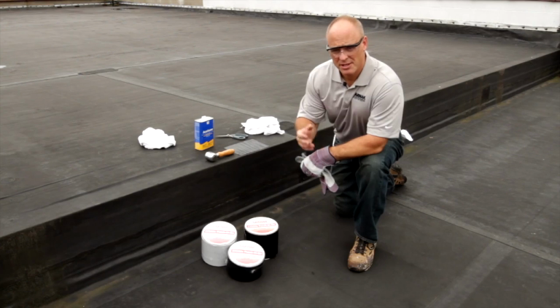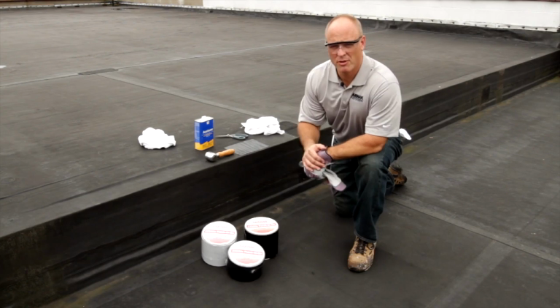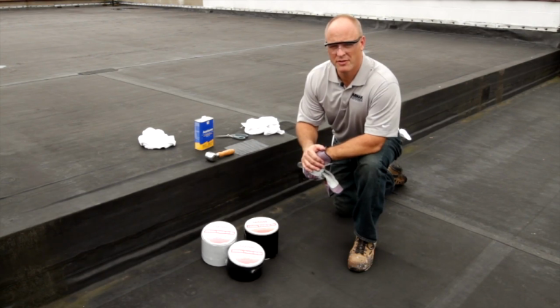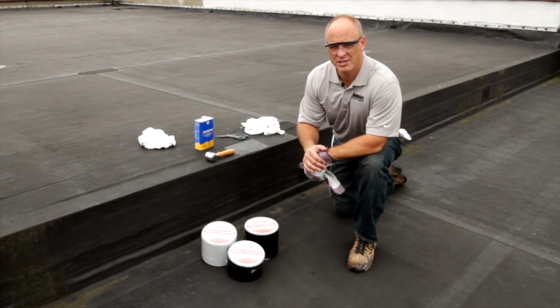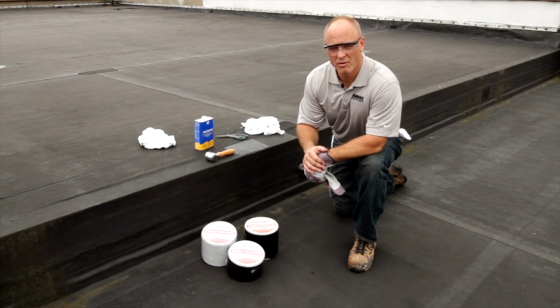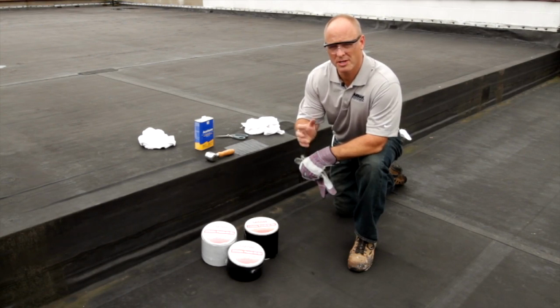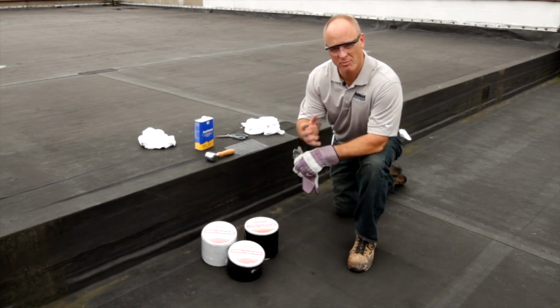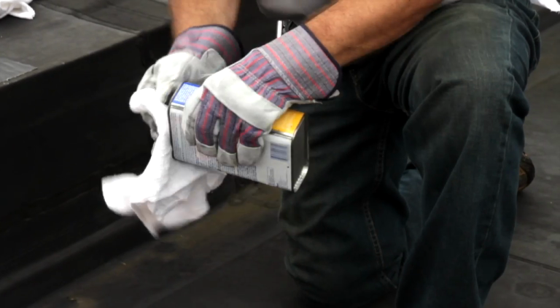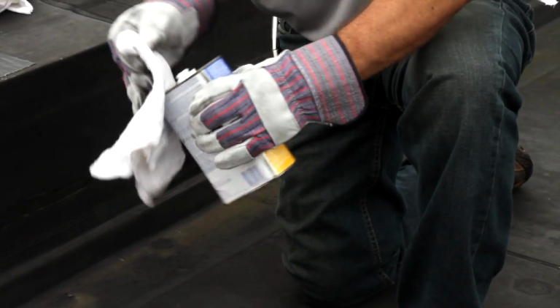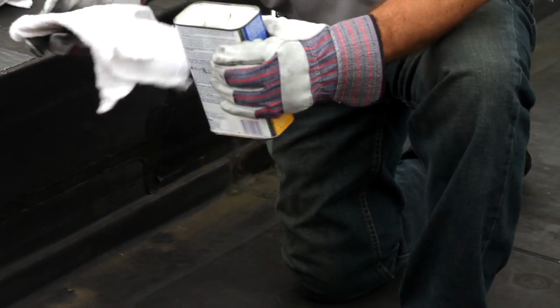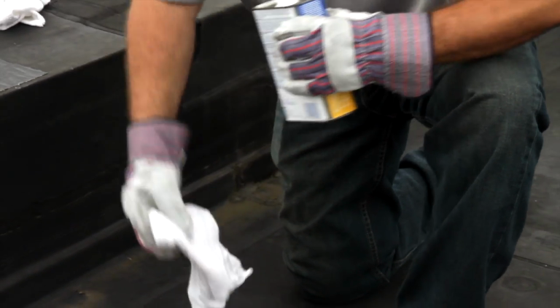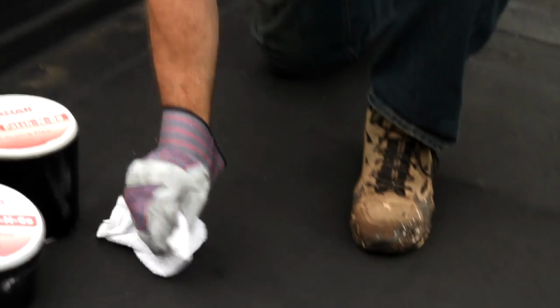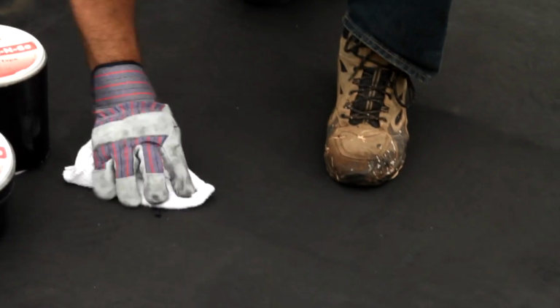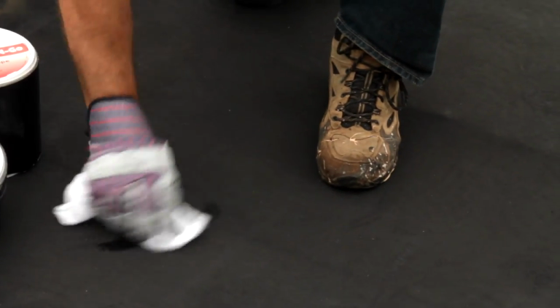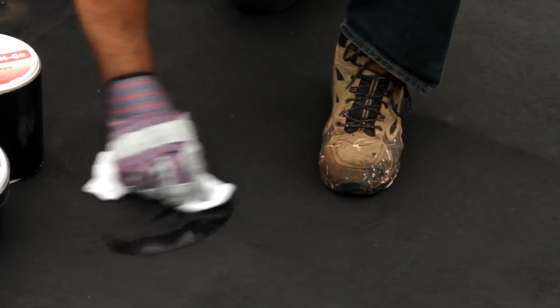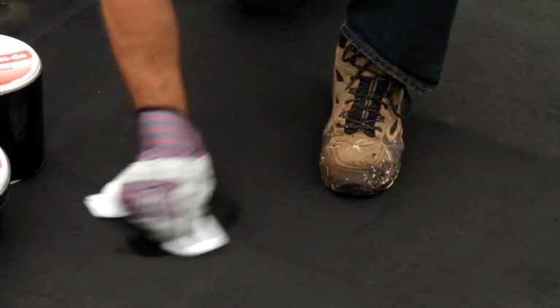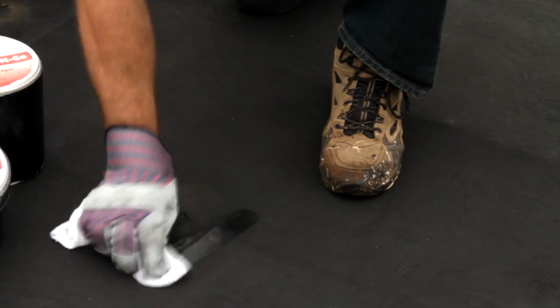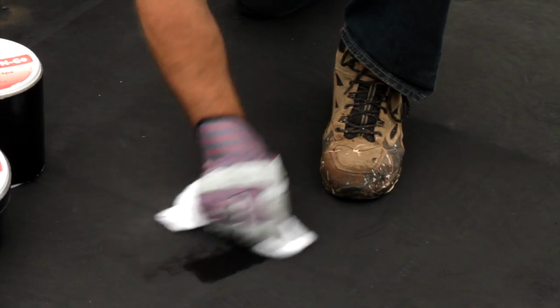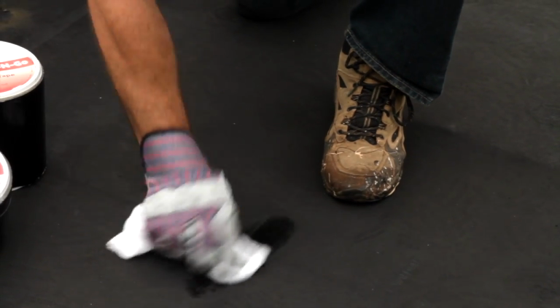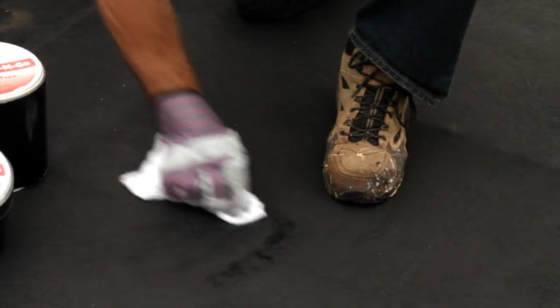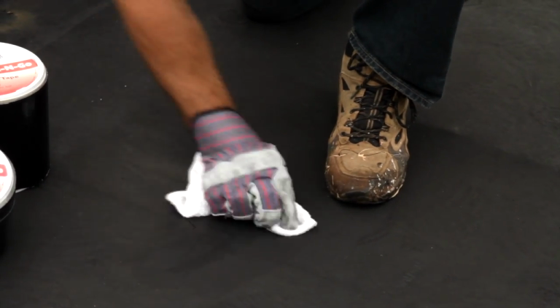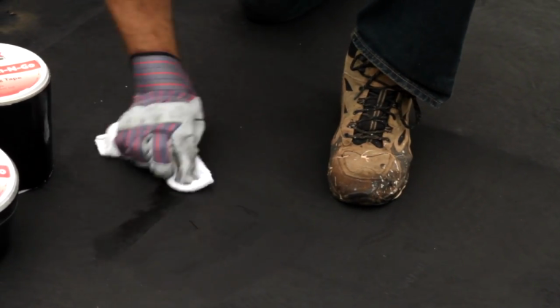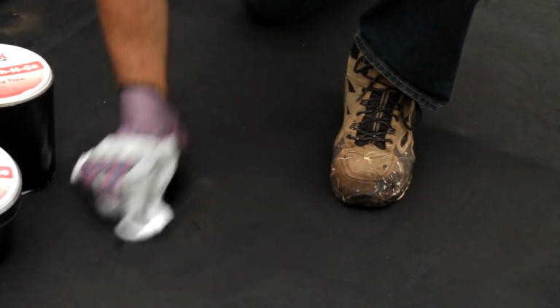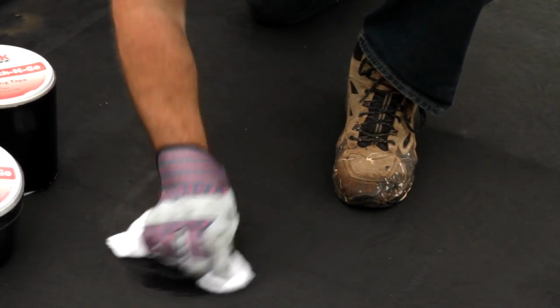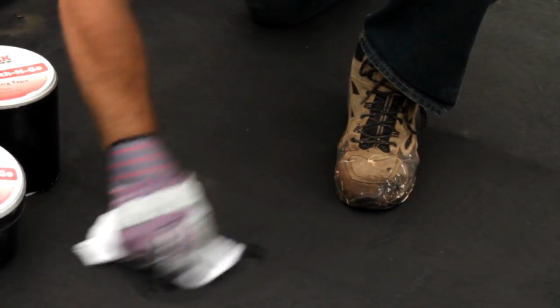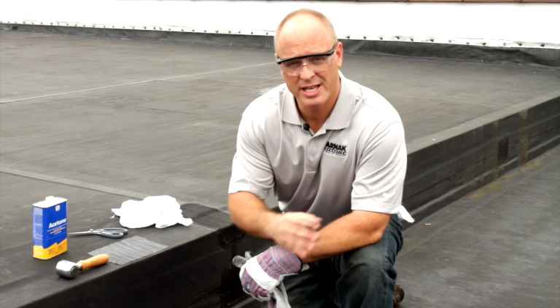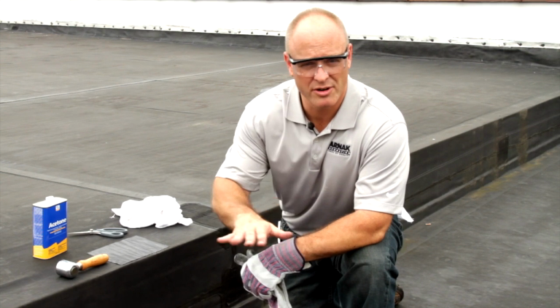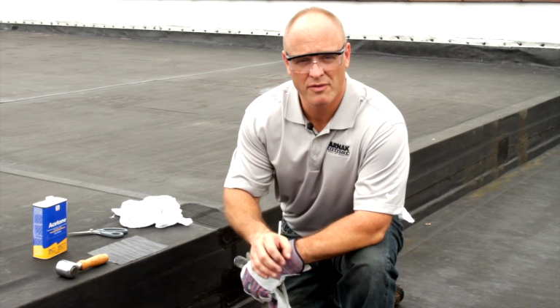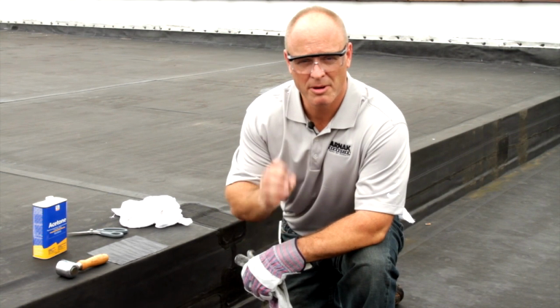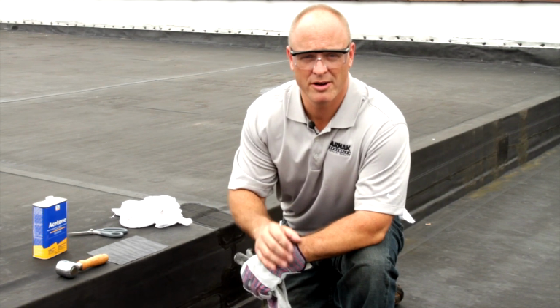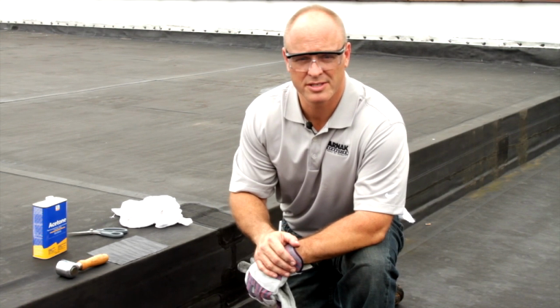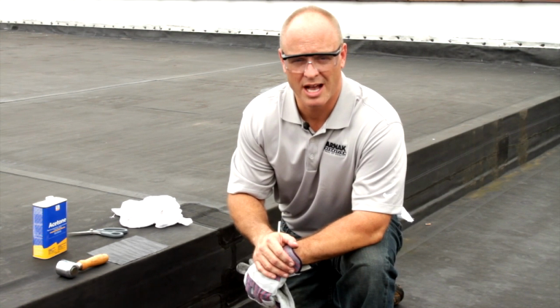To make this repair with 550 Patch & Go, first we're going to take some rags and some quick drying solvent like acetone, and we're going to wipe the area clean. We're going to remove all the carbon and dirt that's around the area. Prep is important — the better we get the dirt off, the better the repair is going to stick and last.